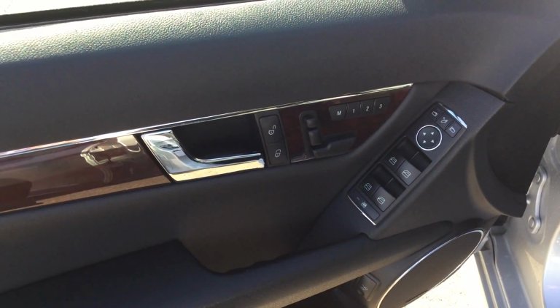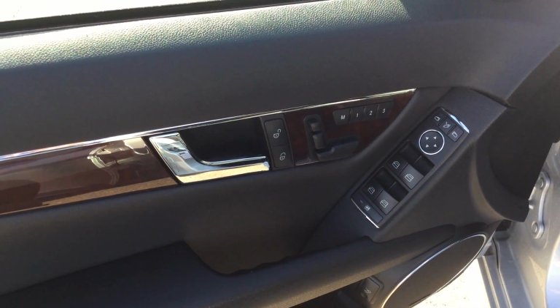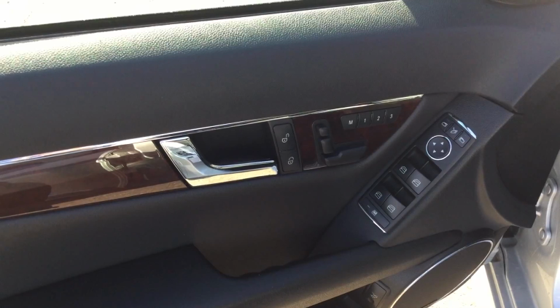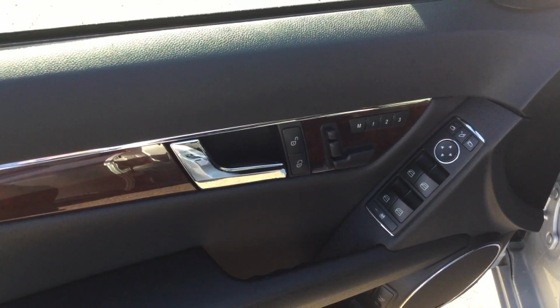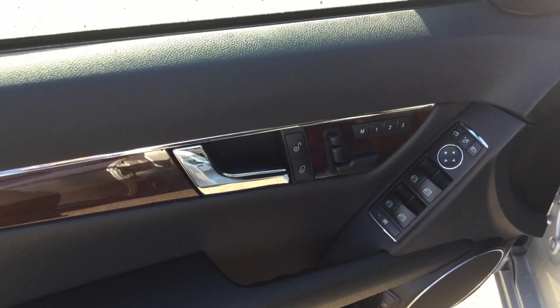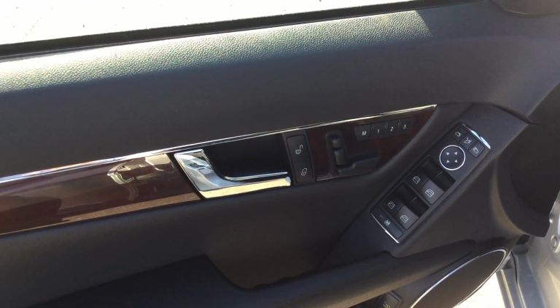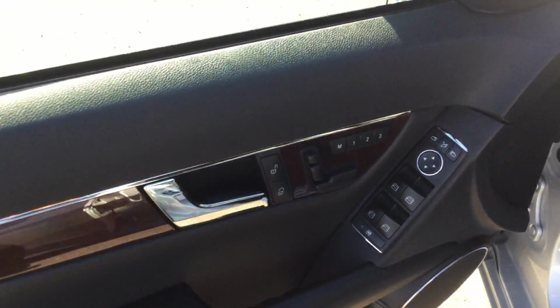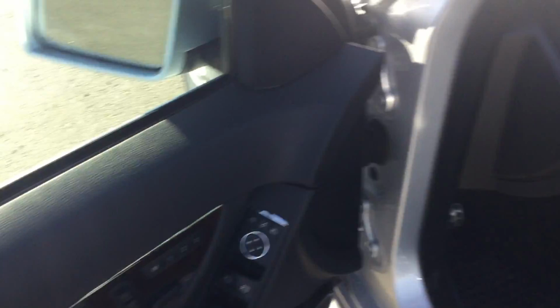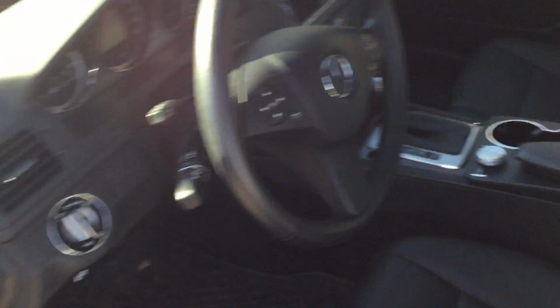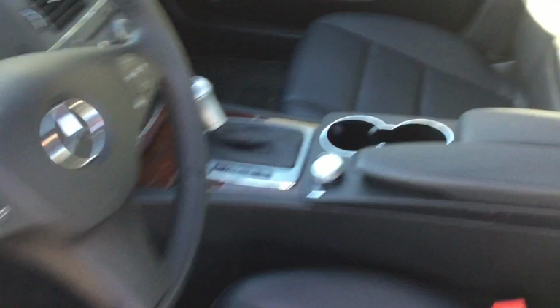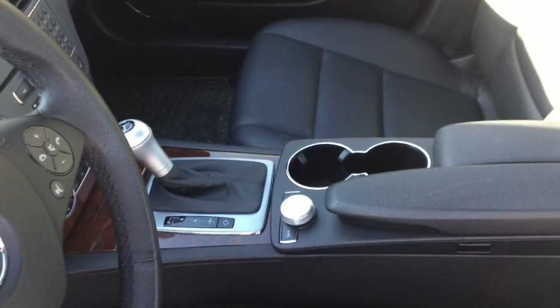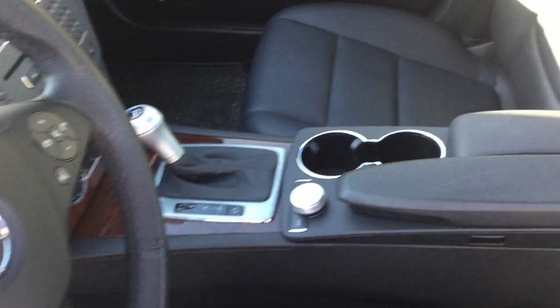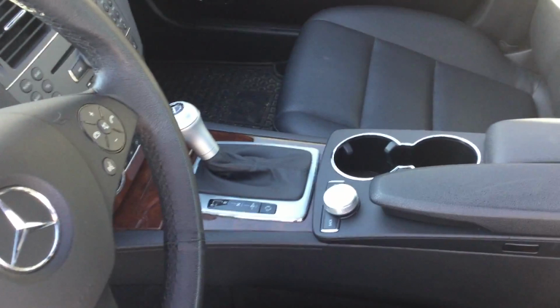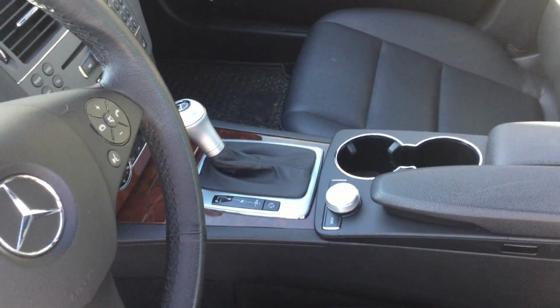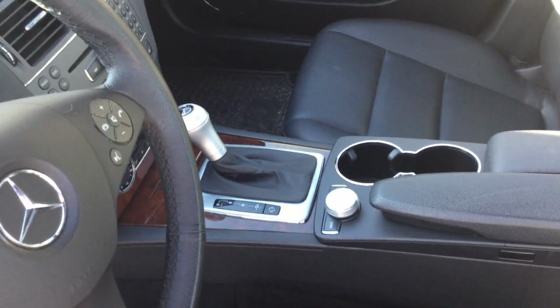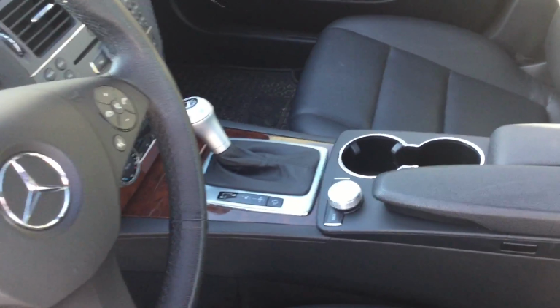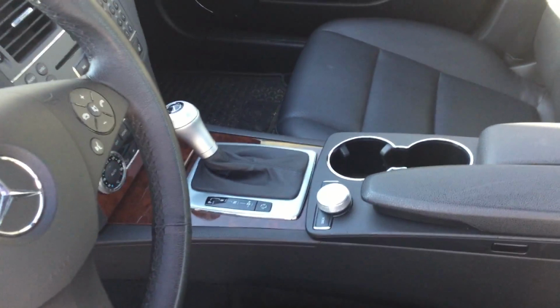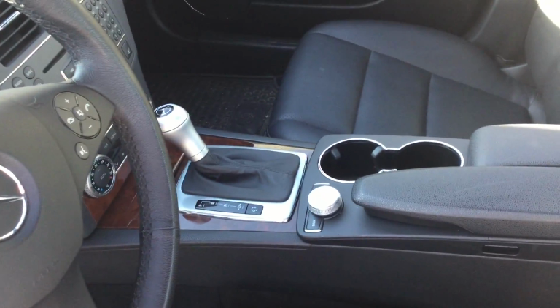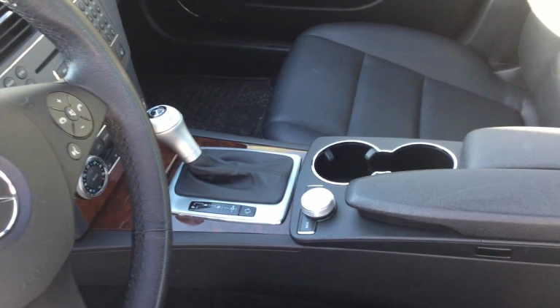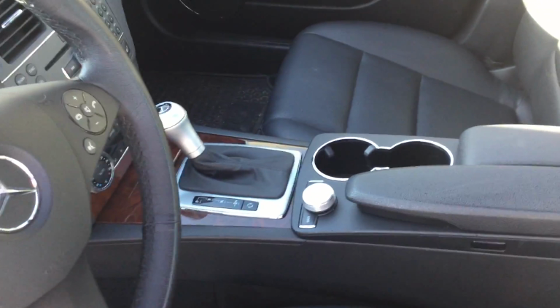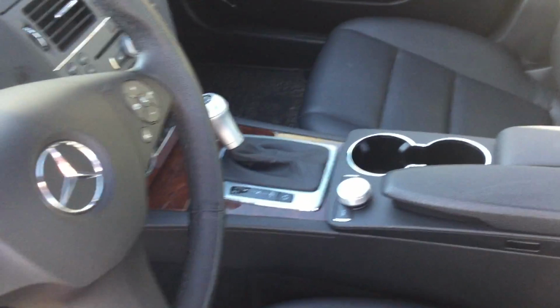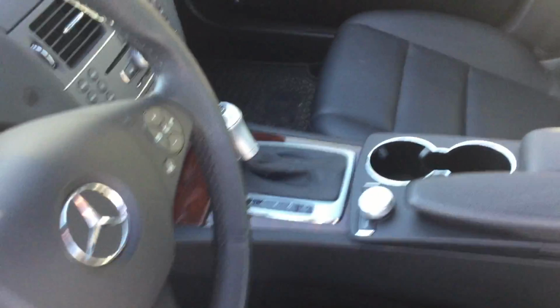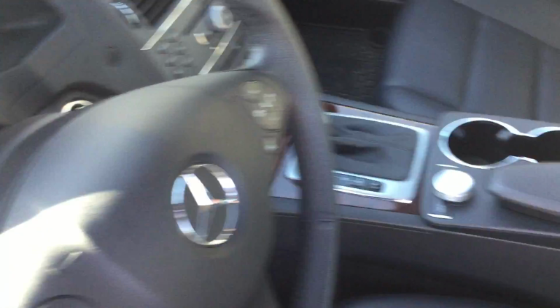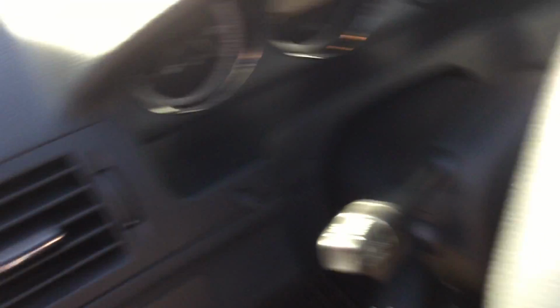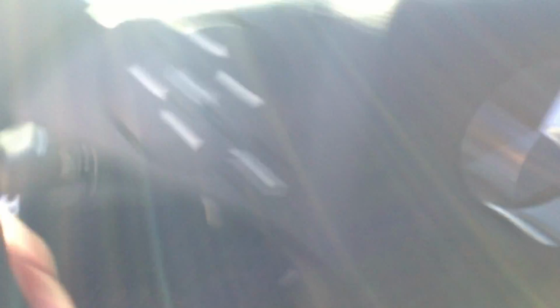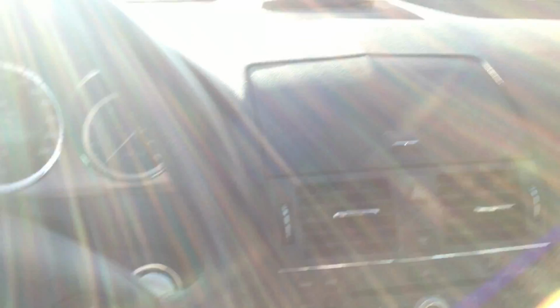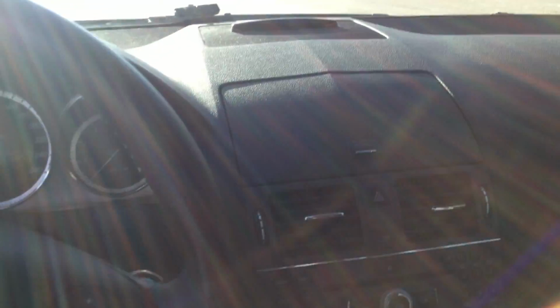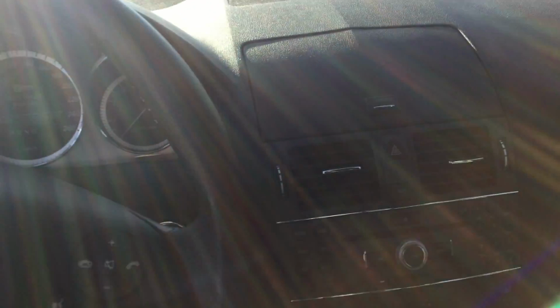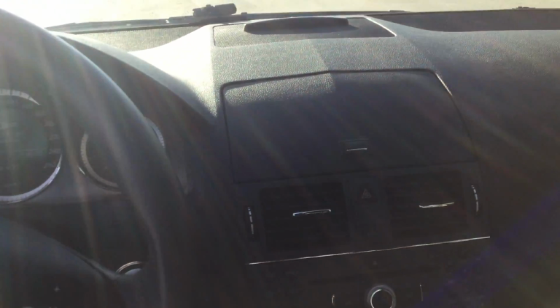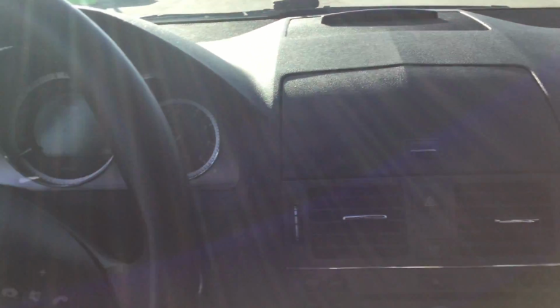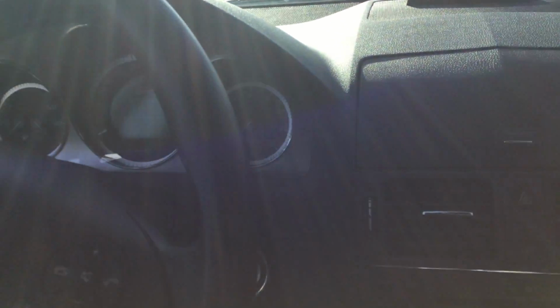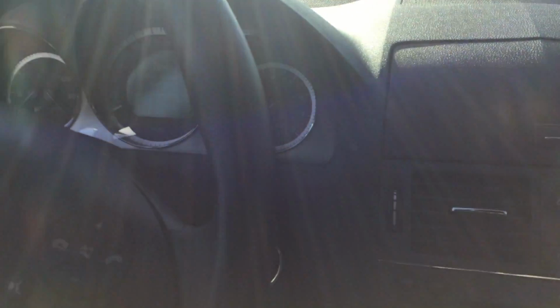Power windows, power mirrors, power seats, two cup holders with automatic transmission. It's only 63,000 kilometers on it, and we have push button to start.